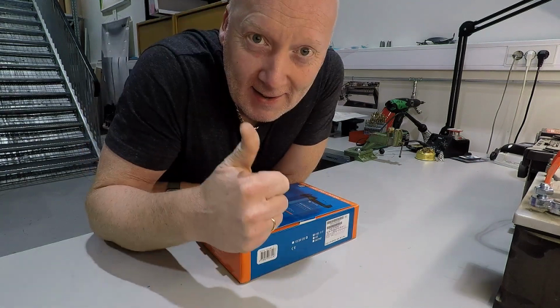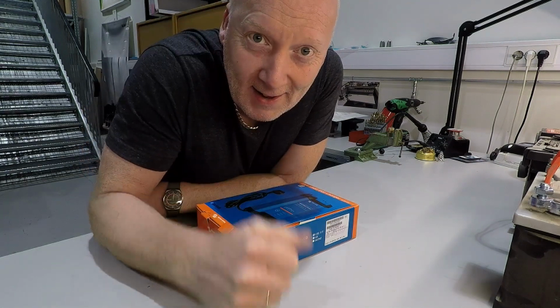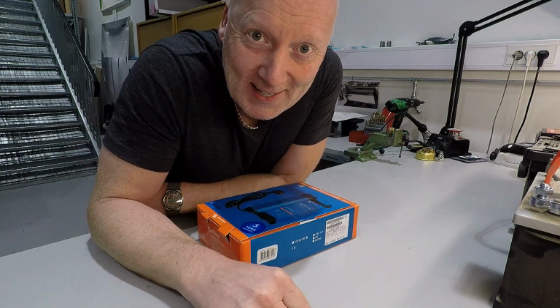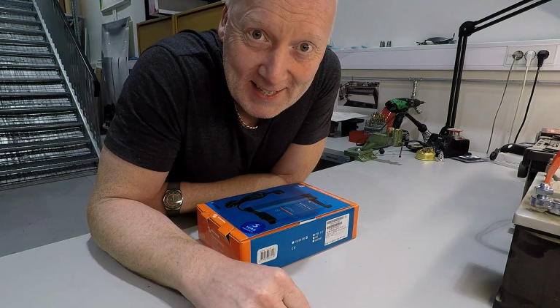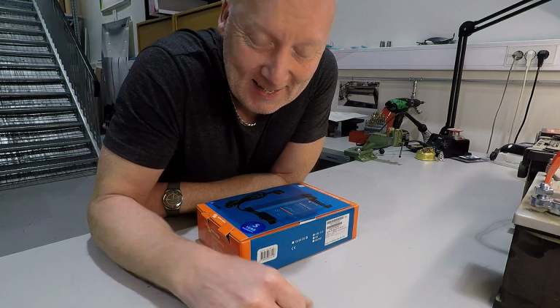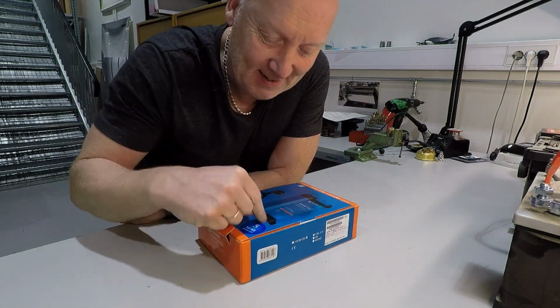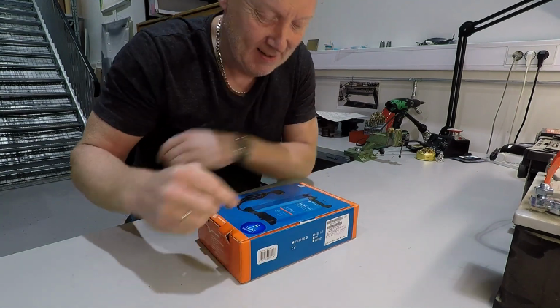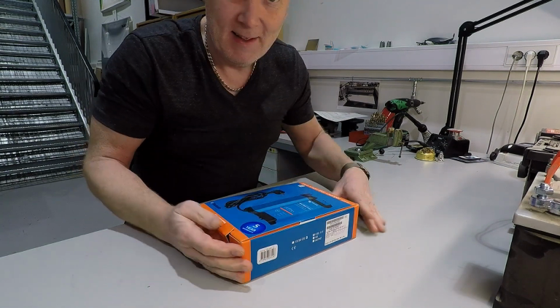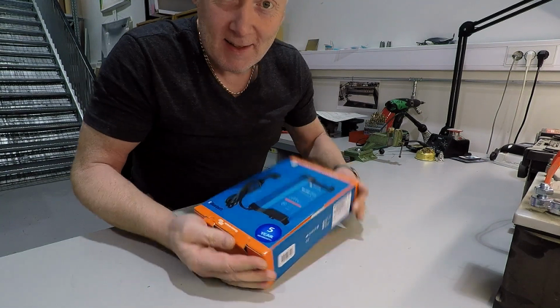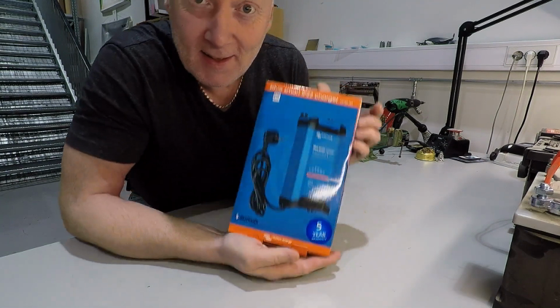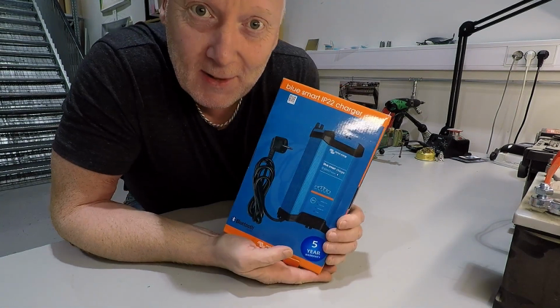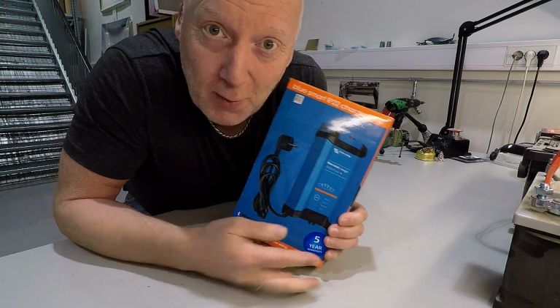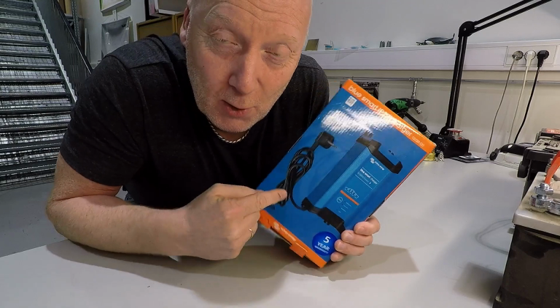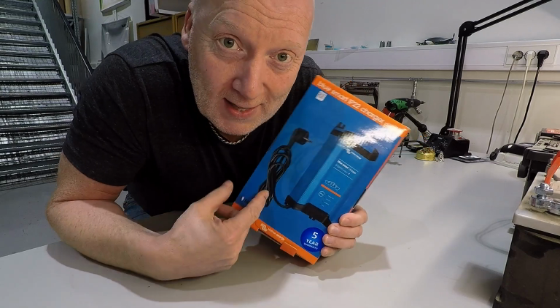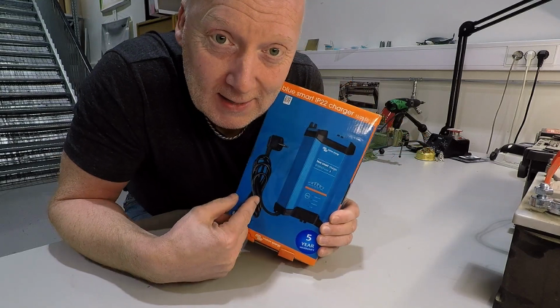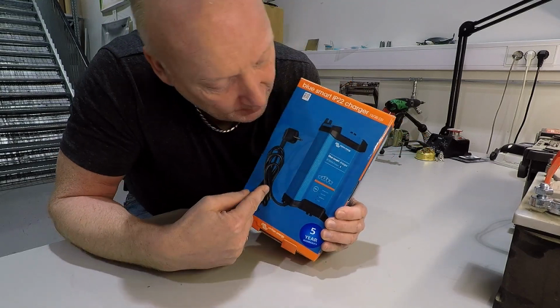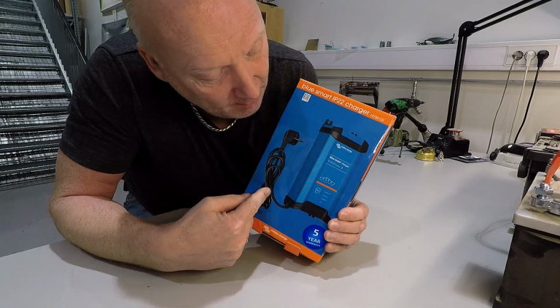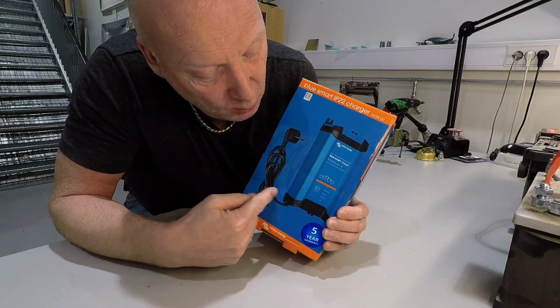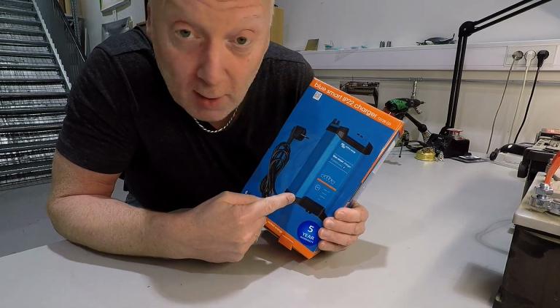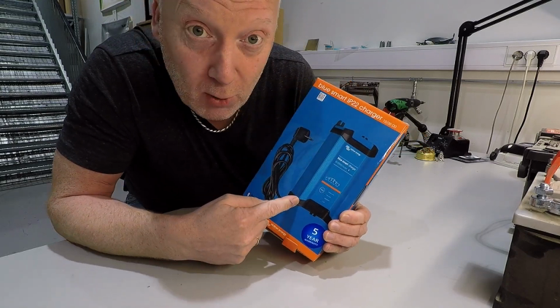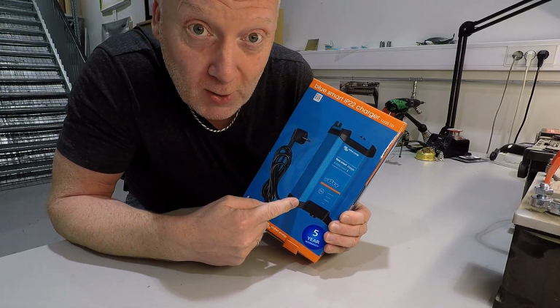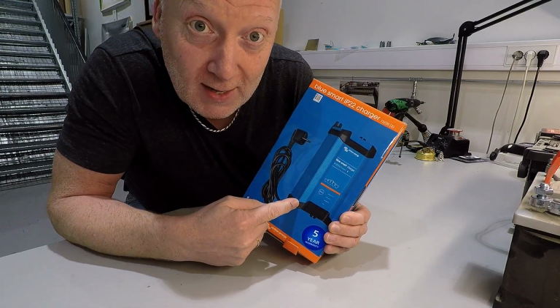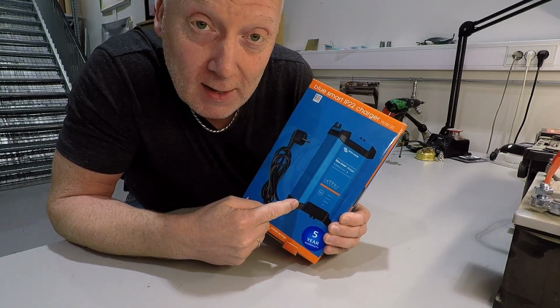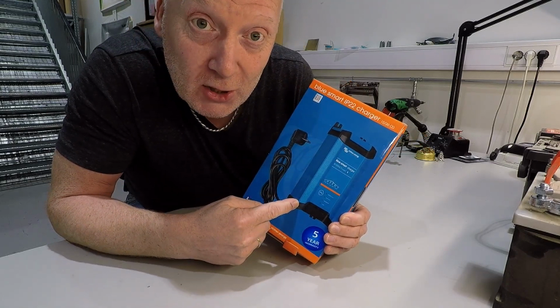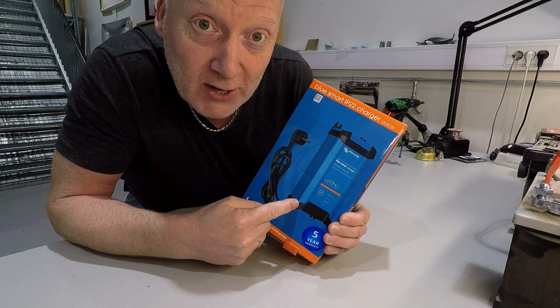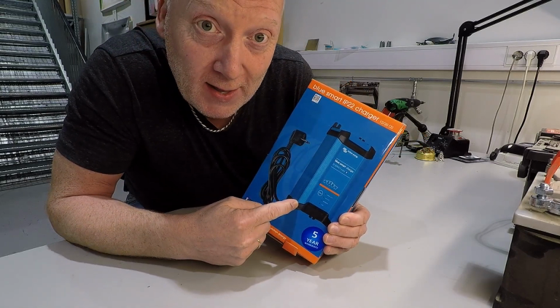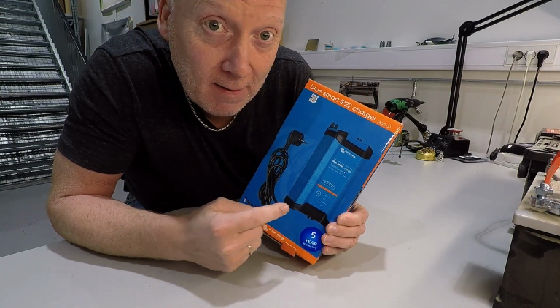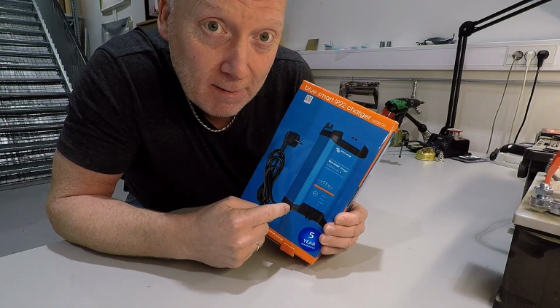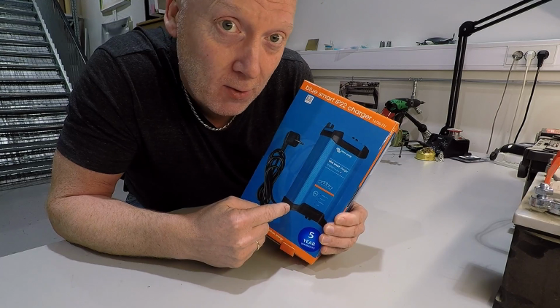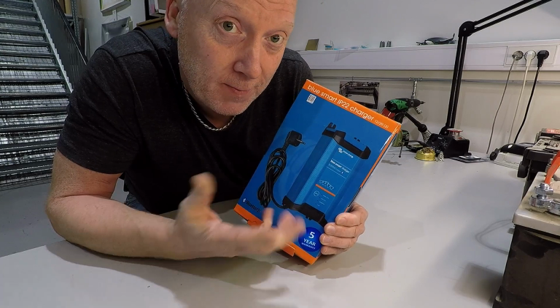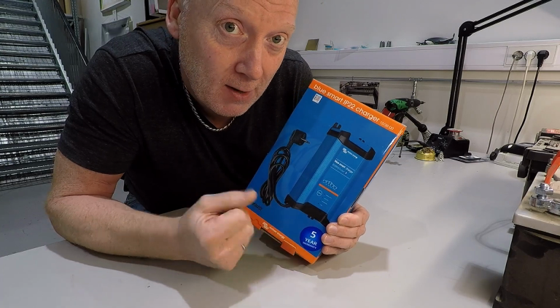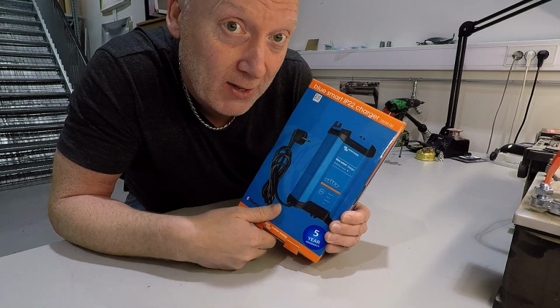Hello guys! We are going to look at my new BlueSmart charger for car batteries.